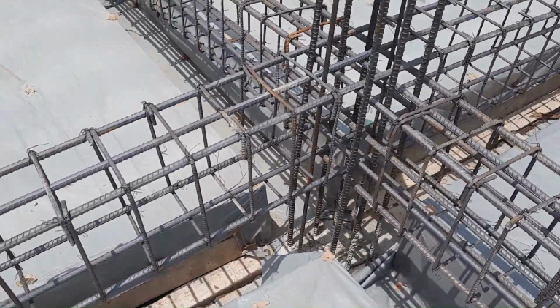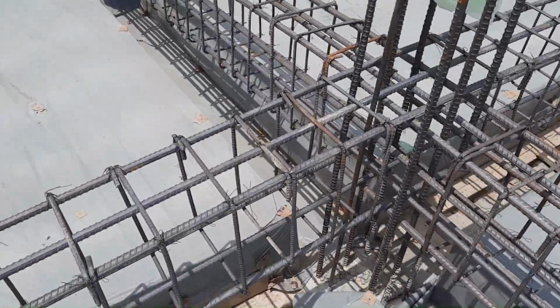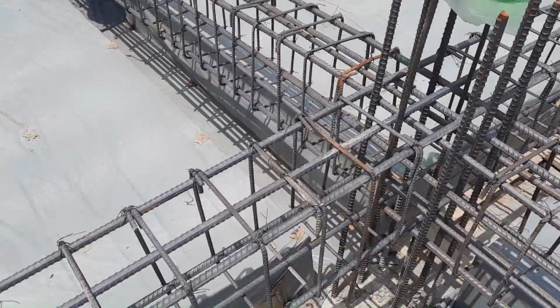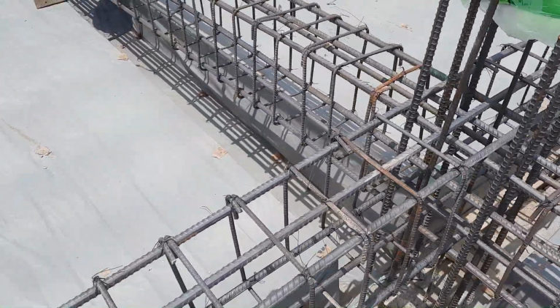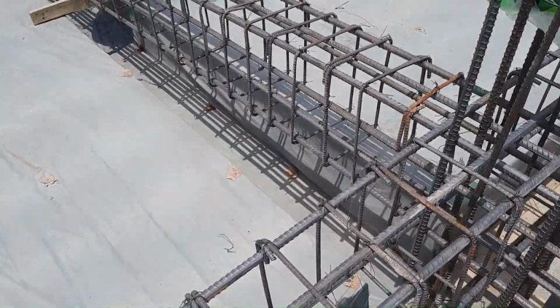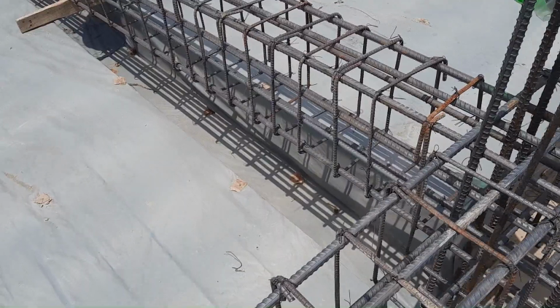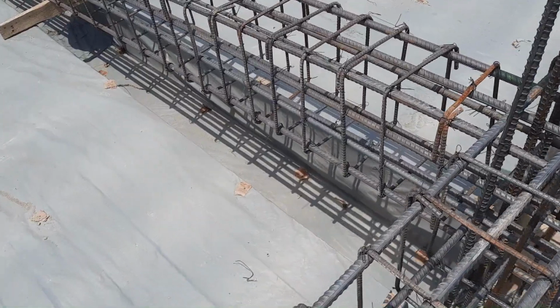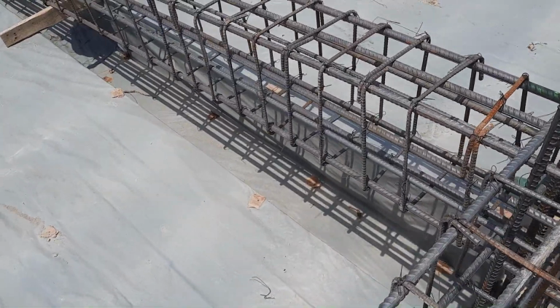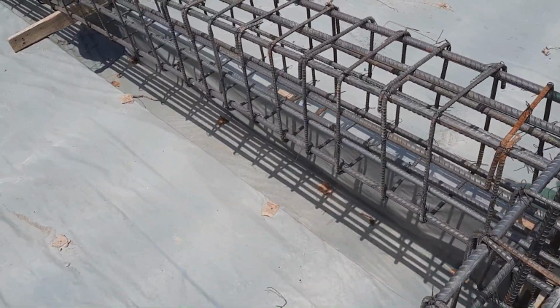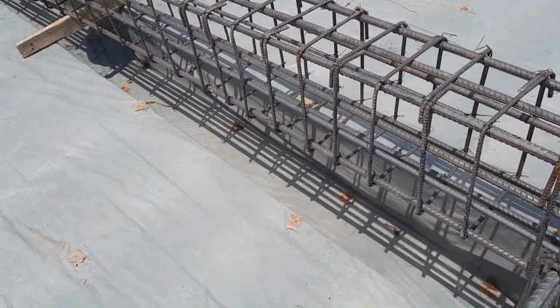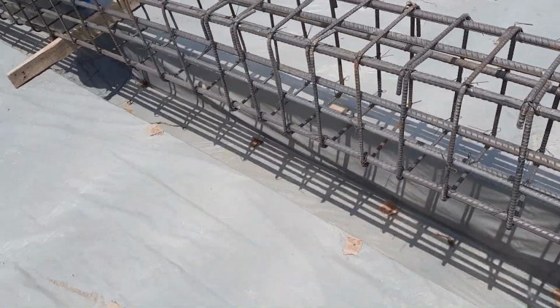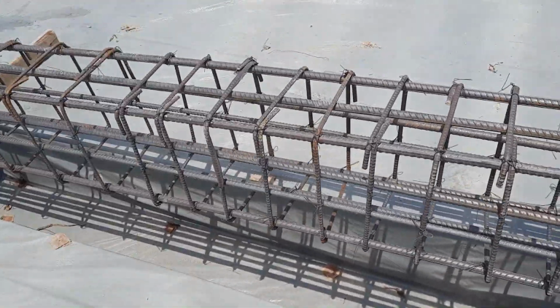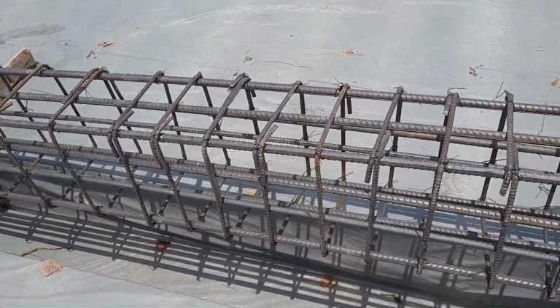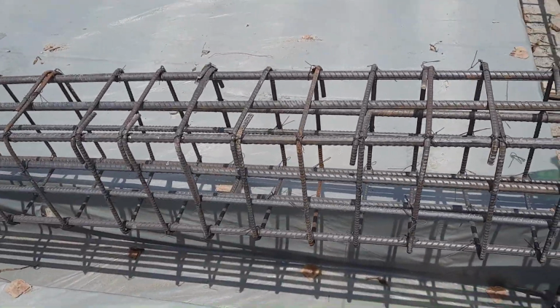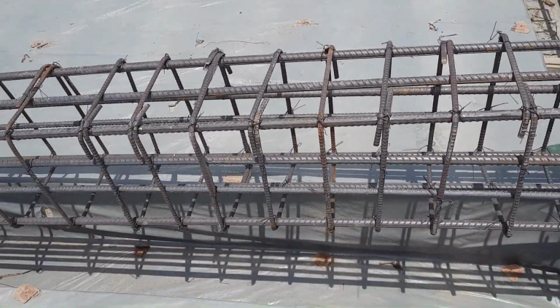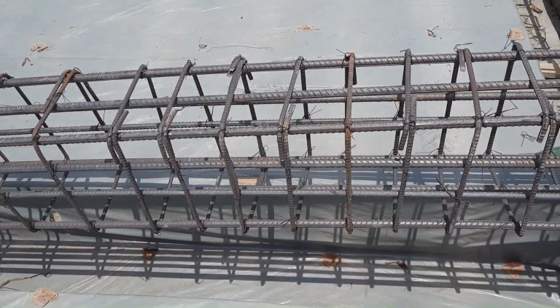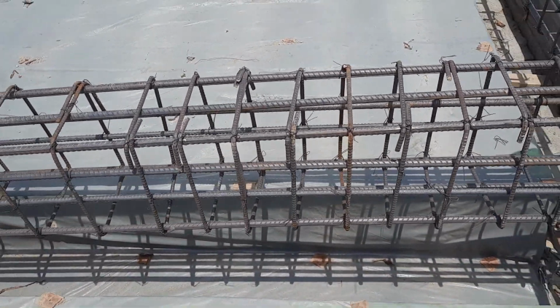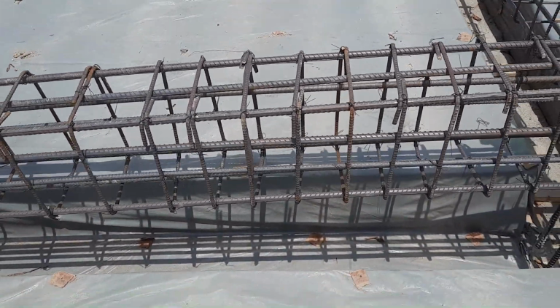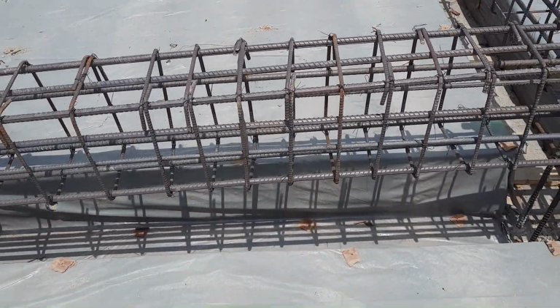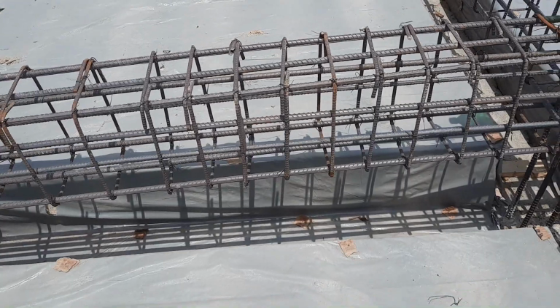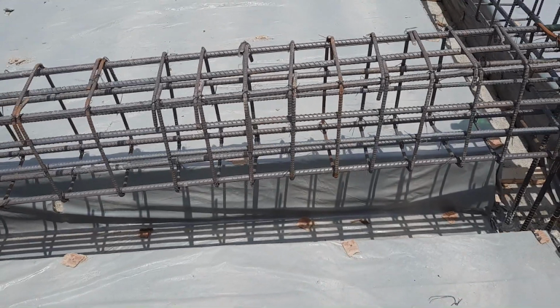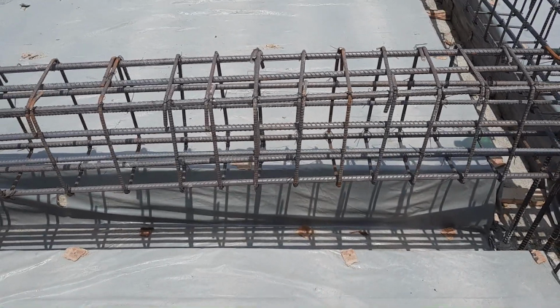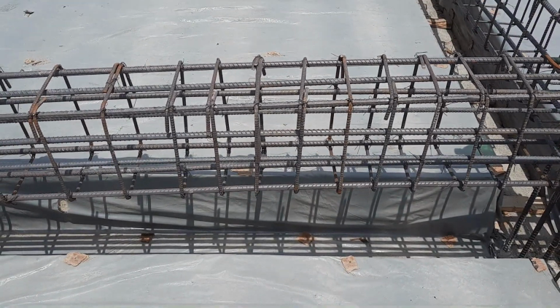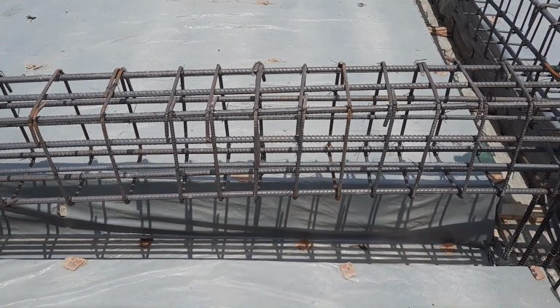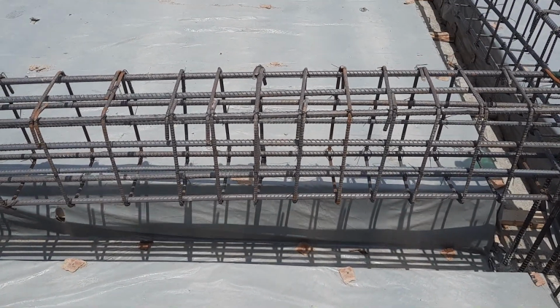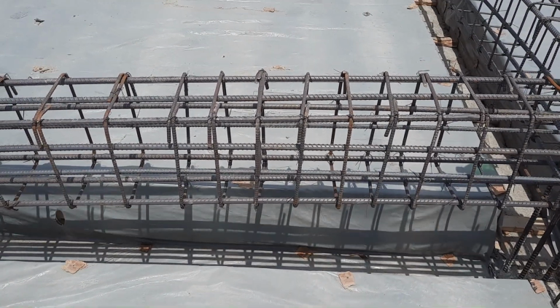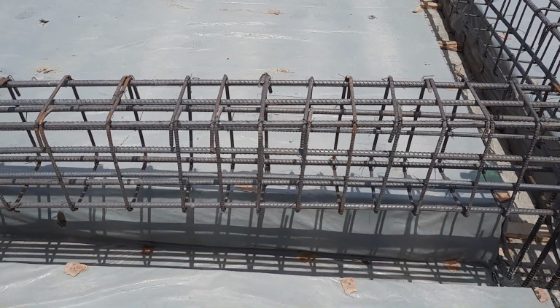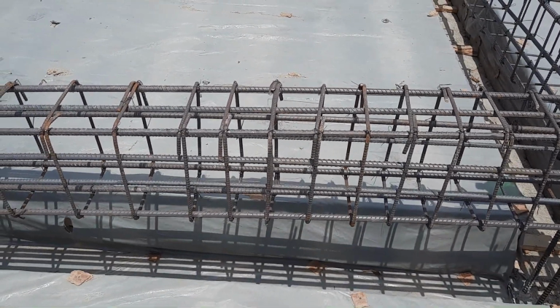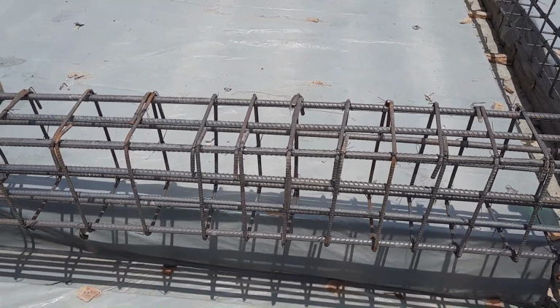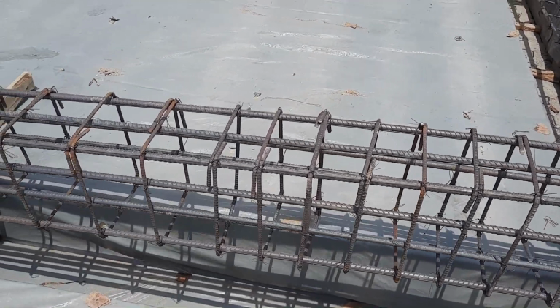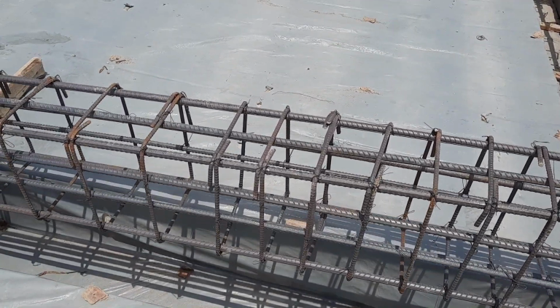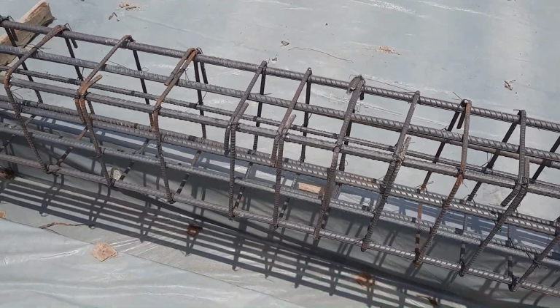The shuttering size is 12 by 18 inches — this is a floor beam. Hope this short video can help you. Thanks for watching, see you in the next video.